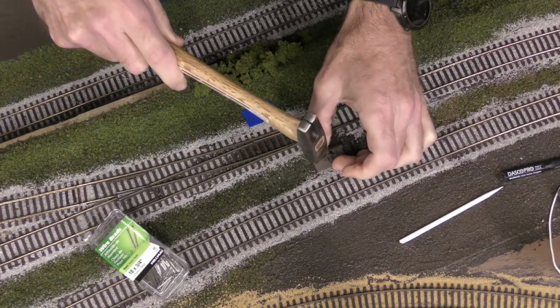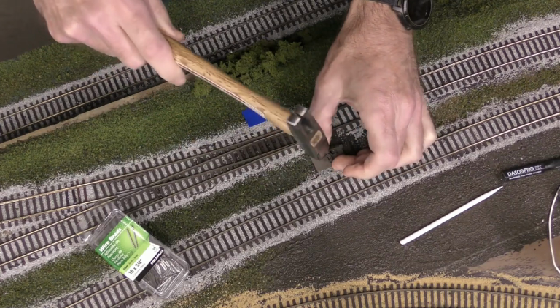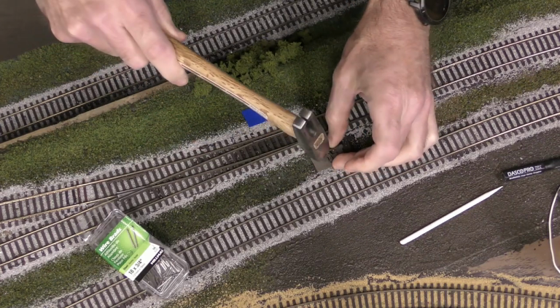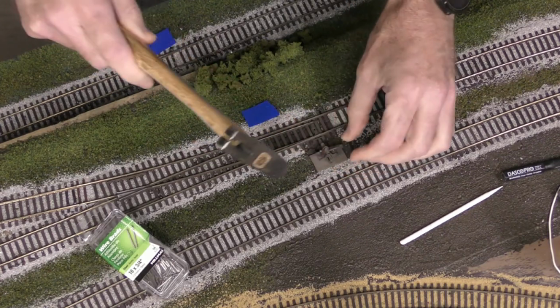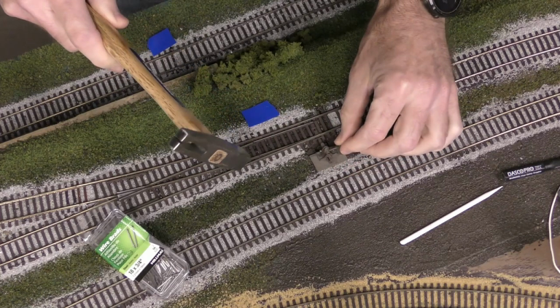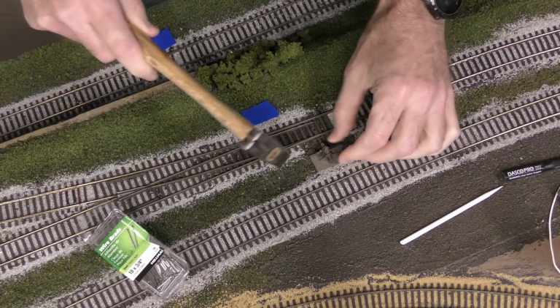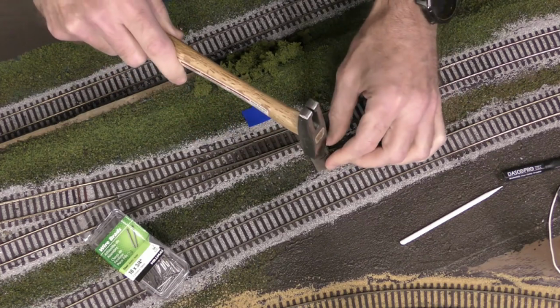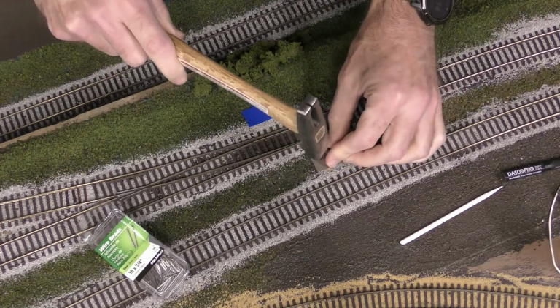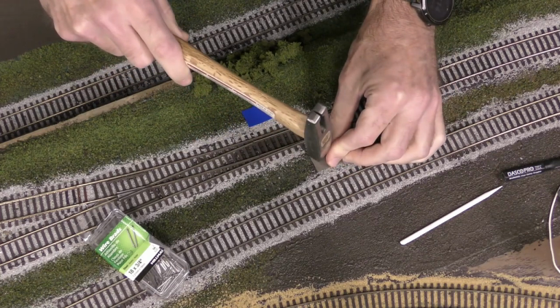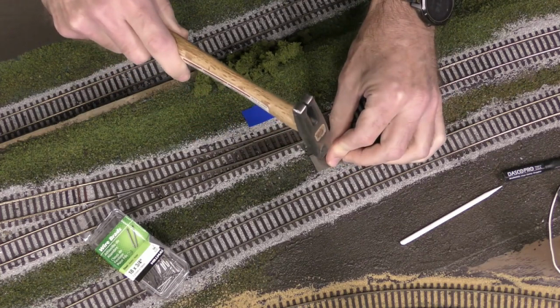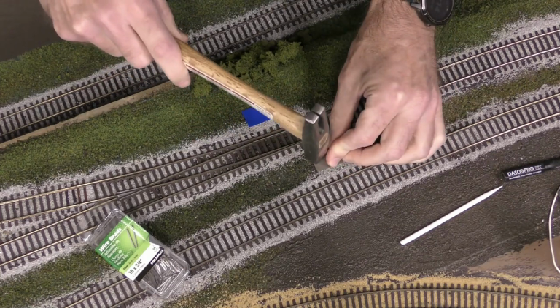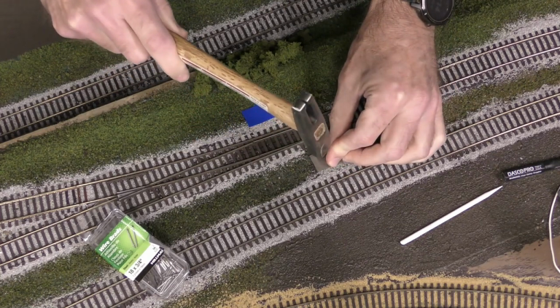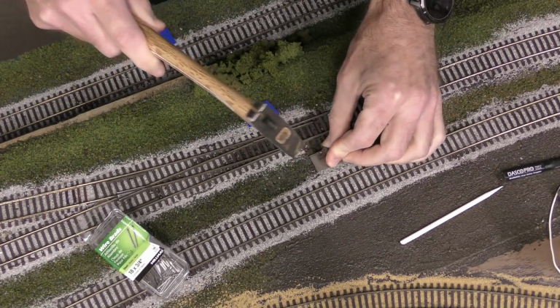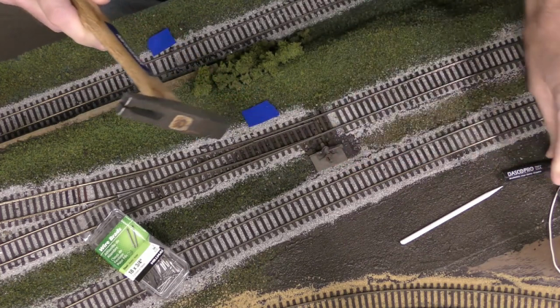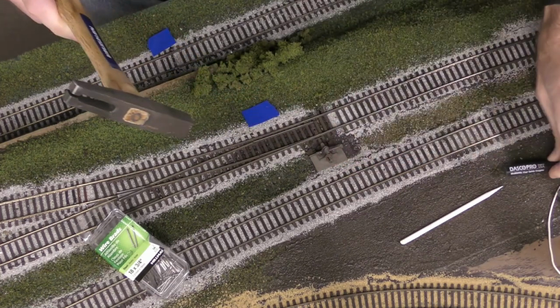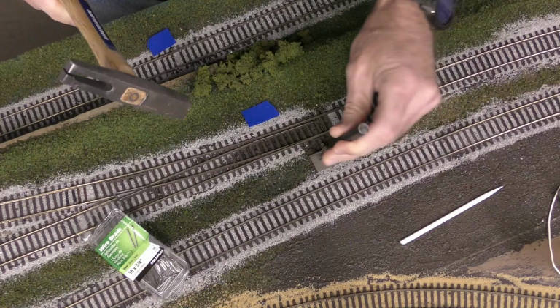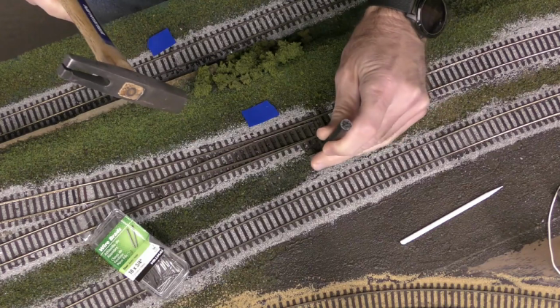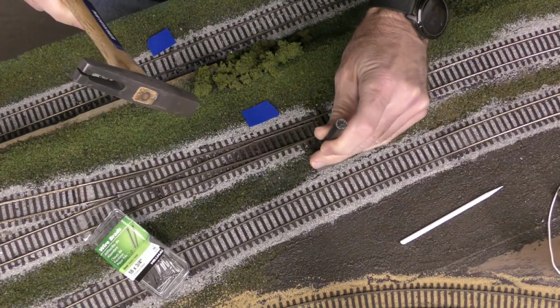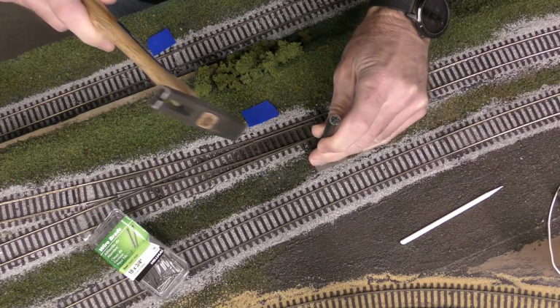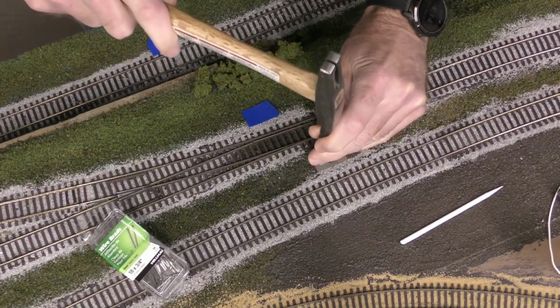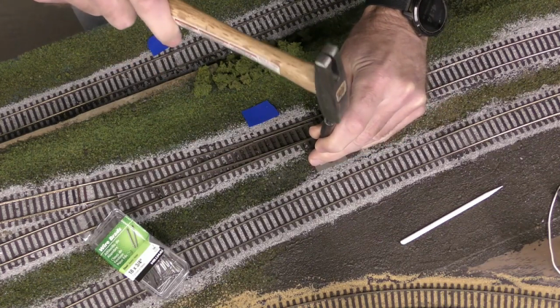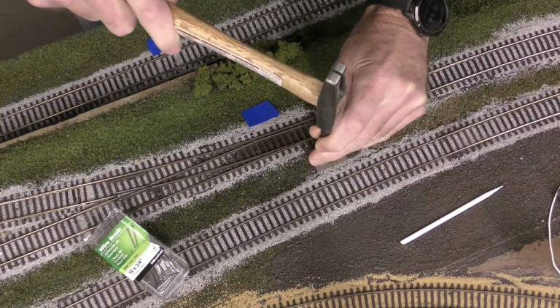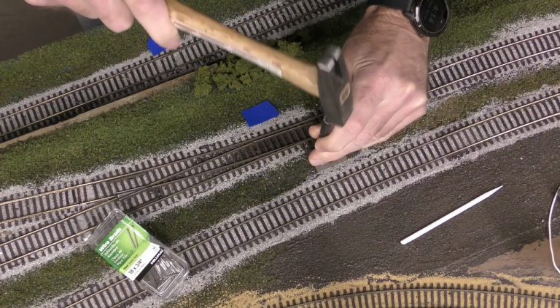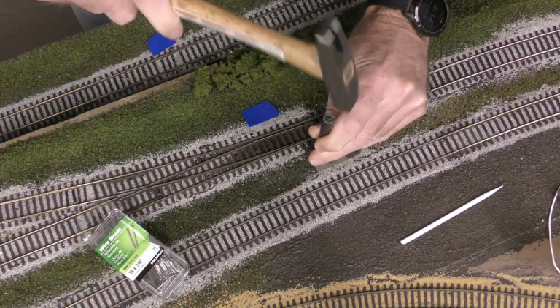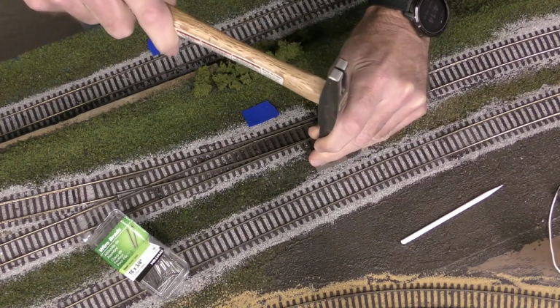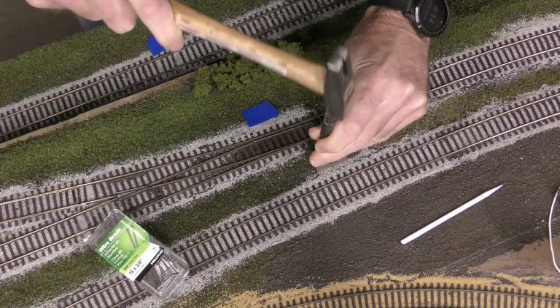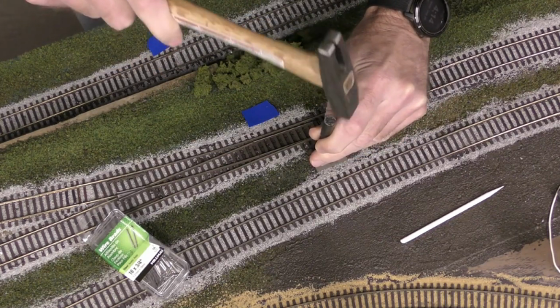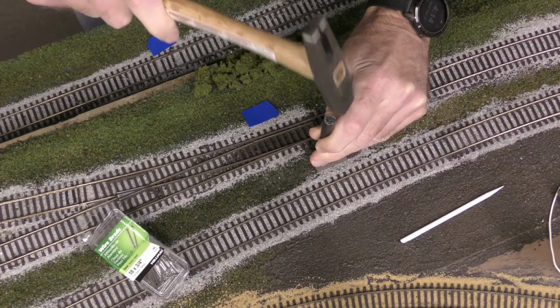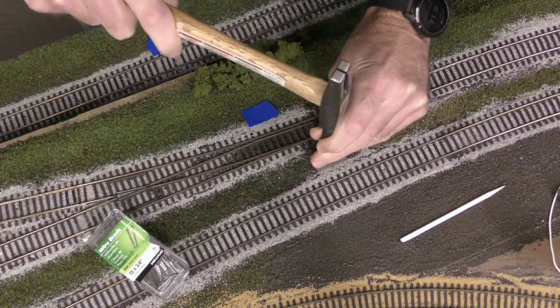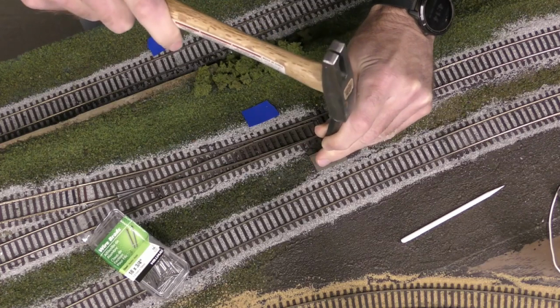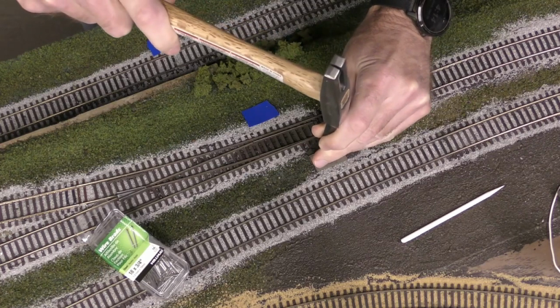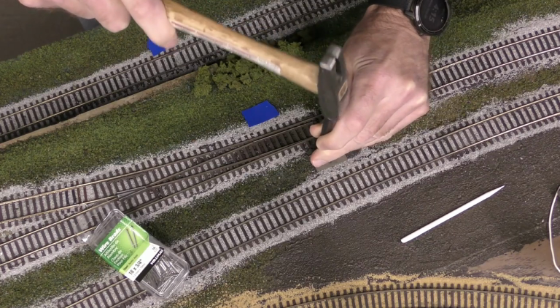If you're doing this in foam, you can just push some foam pins down through the holes and into the foam, put some epoxy or glue on the foam pins to hold them in place, and then cut off the heads.